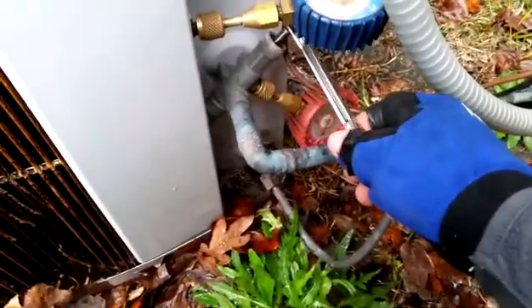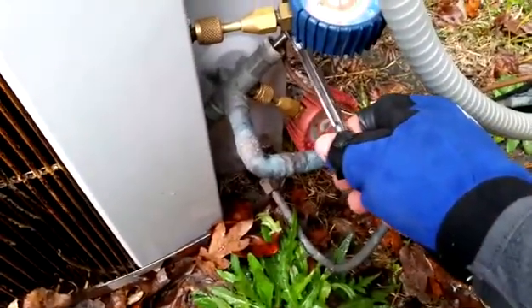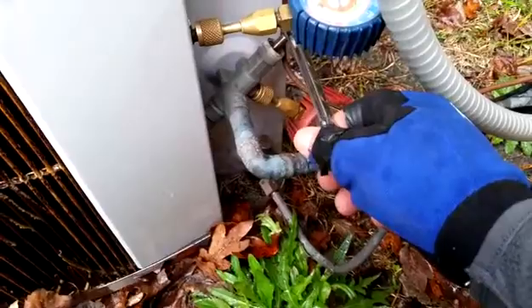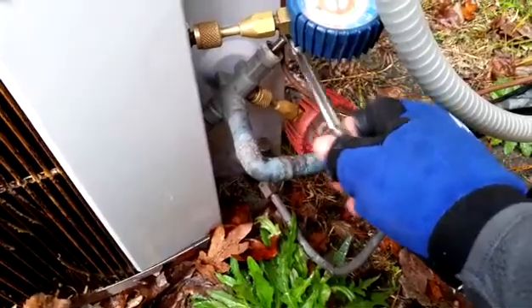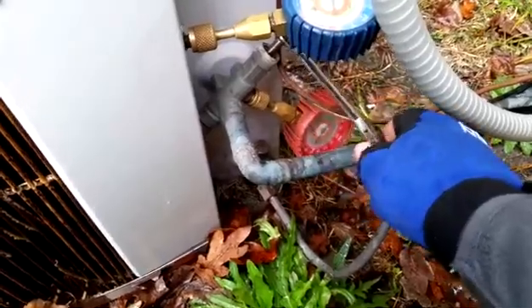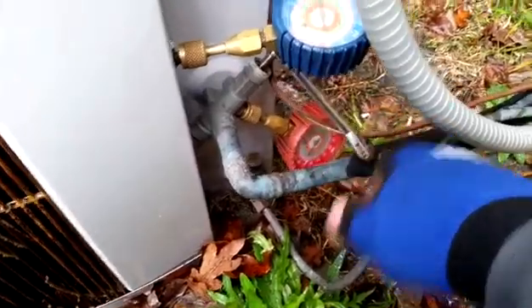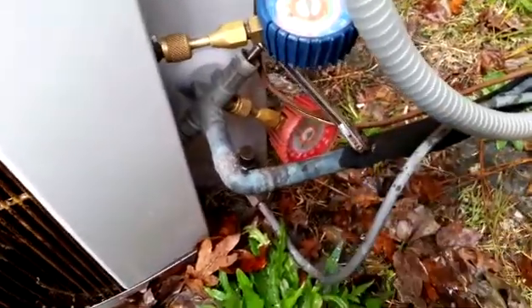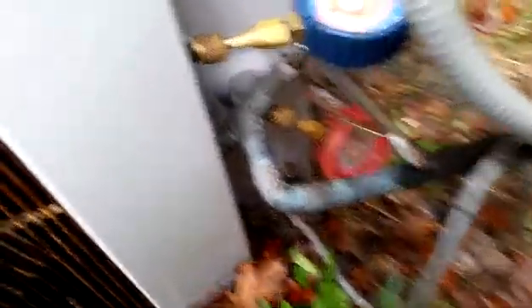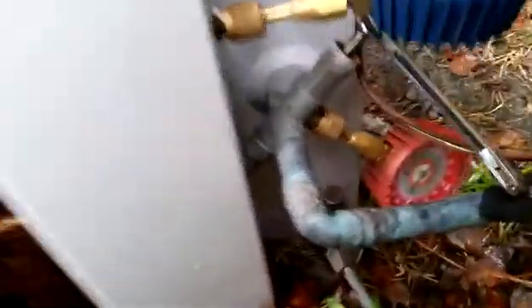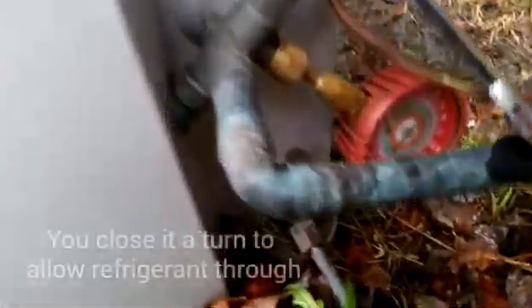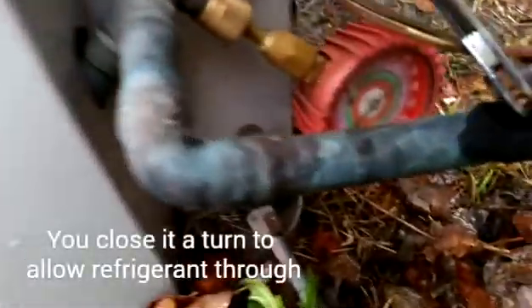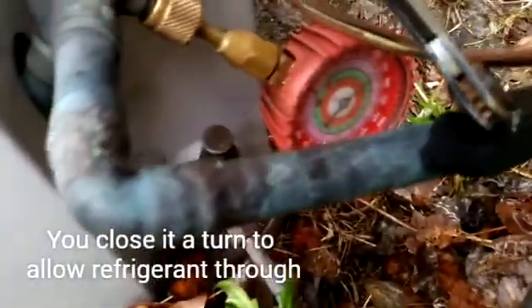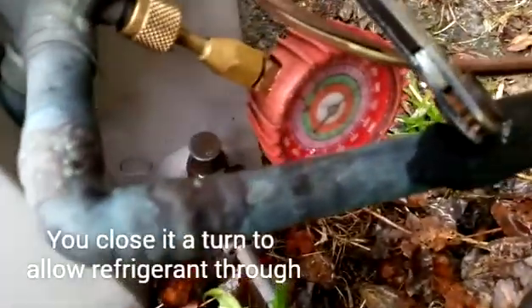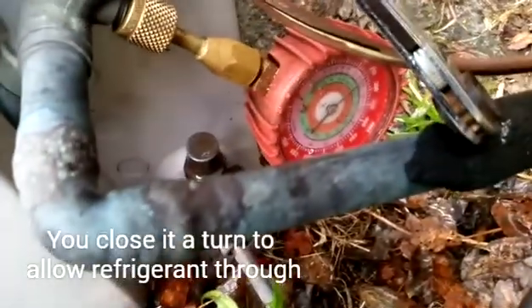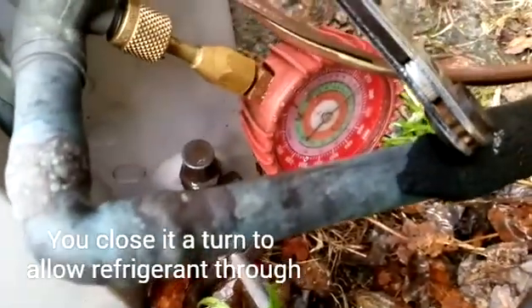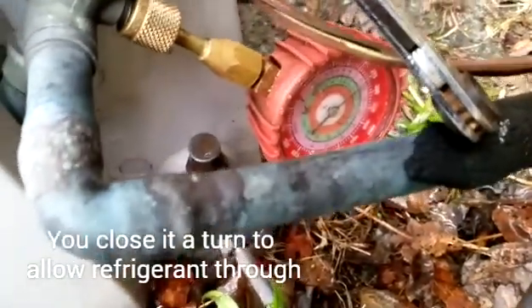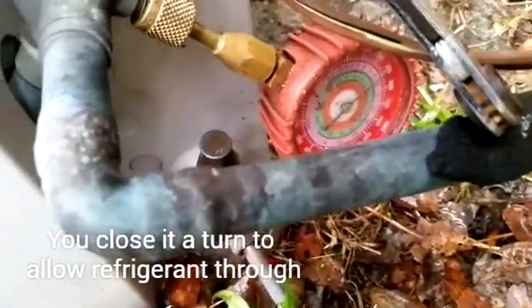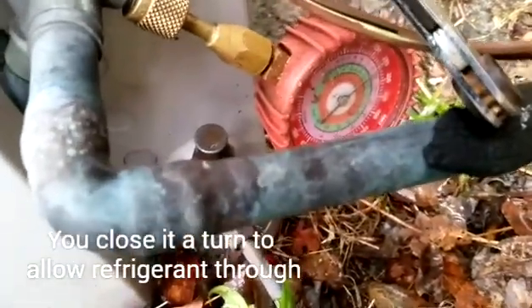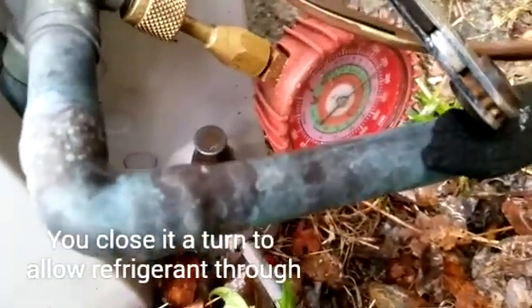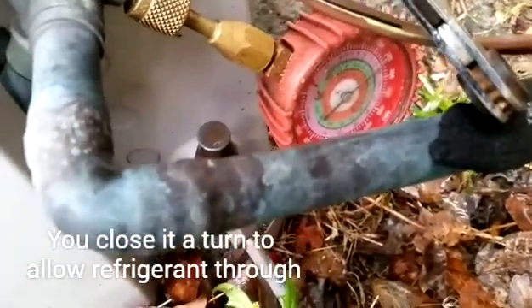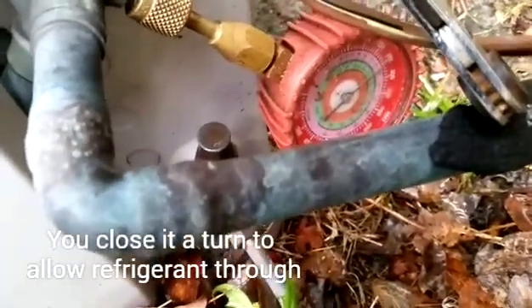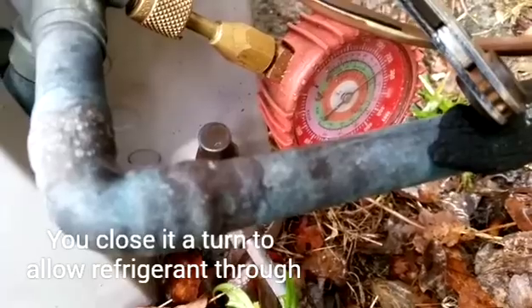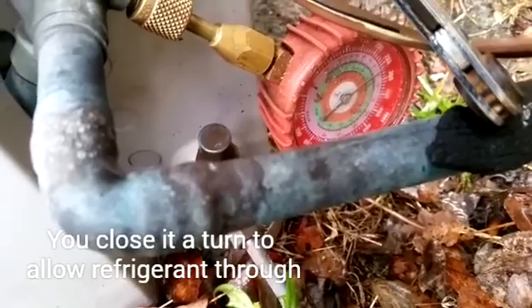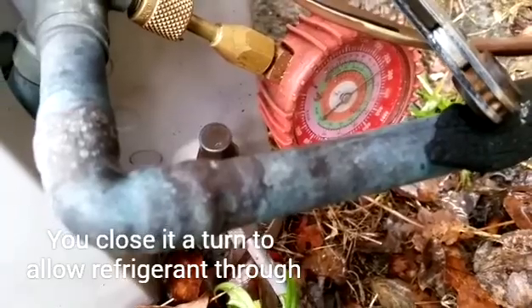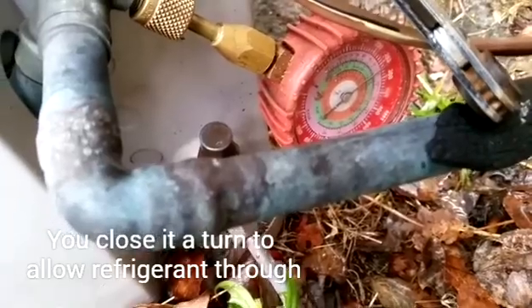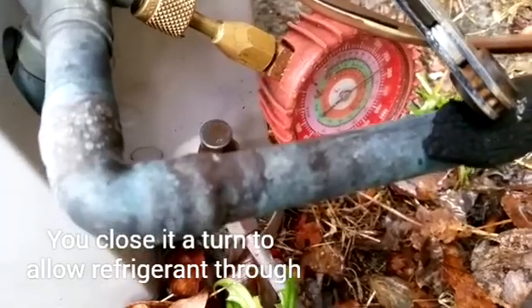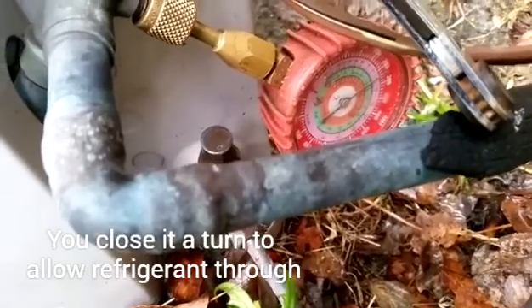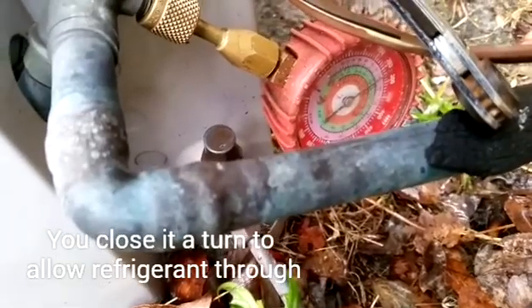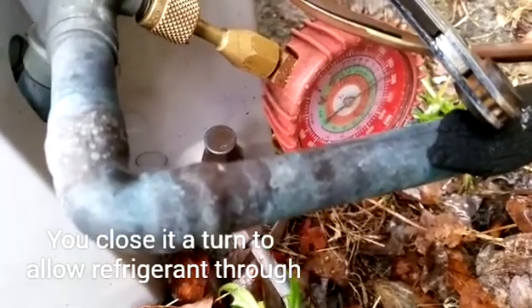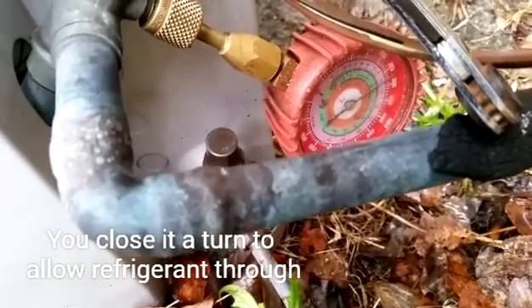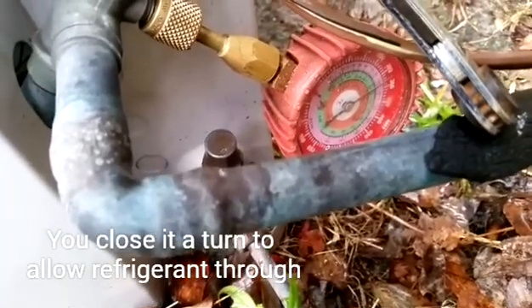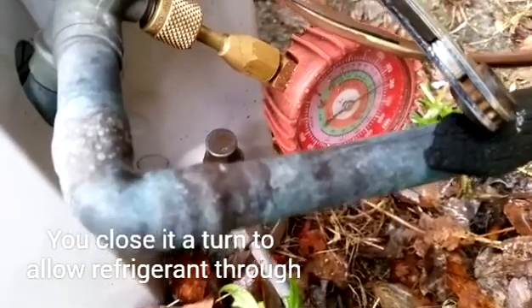To get a pressure reading on this valve we're going to have to crack the king valve back open just a hair. We get a pressure reading right there — looks like we're running around 250, going all the way up to 300.